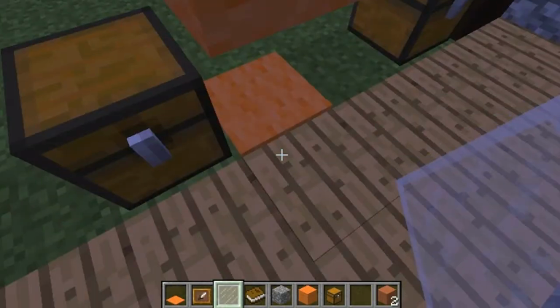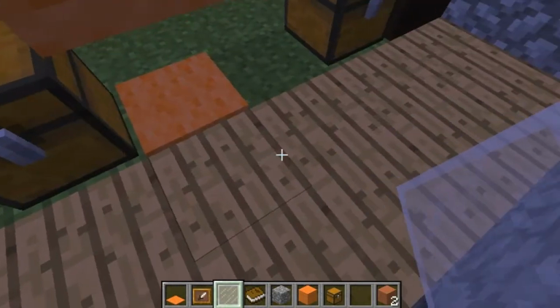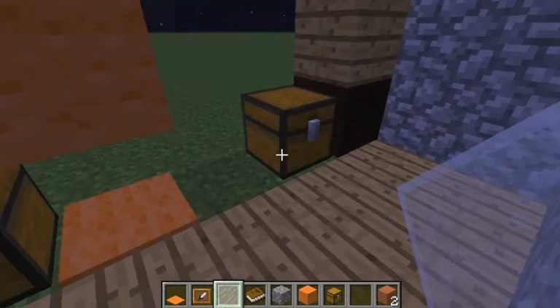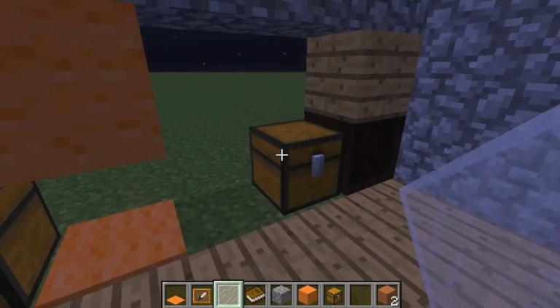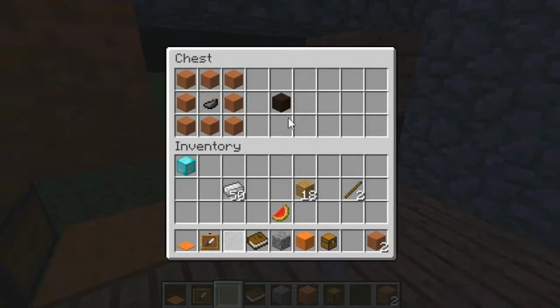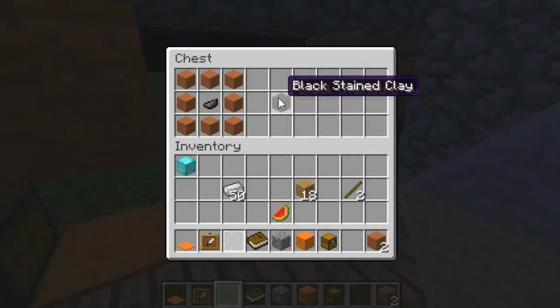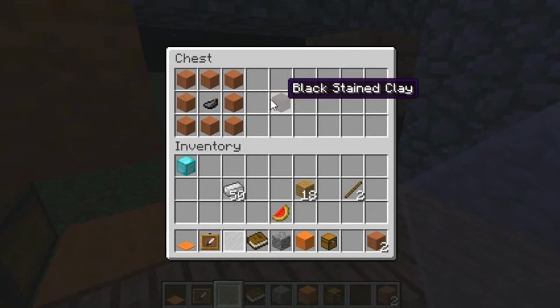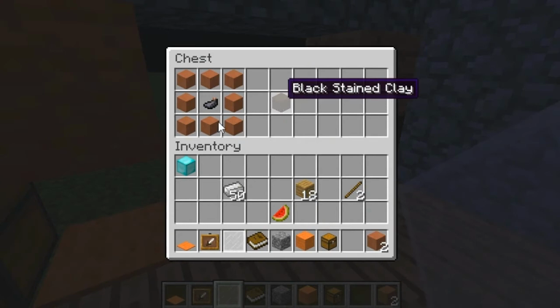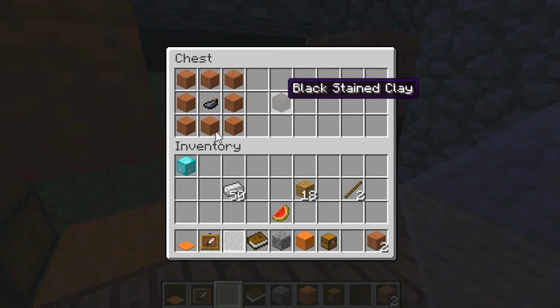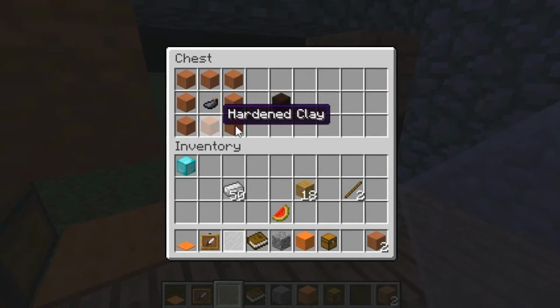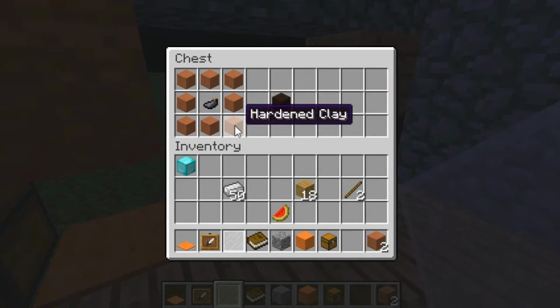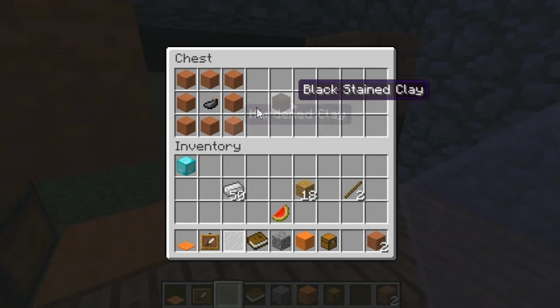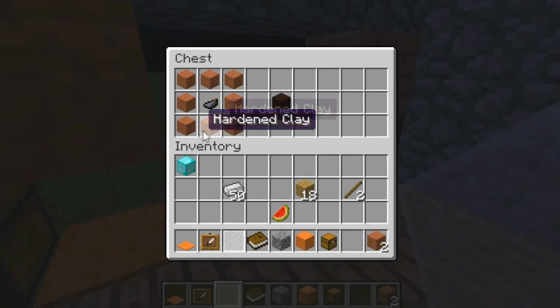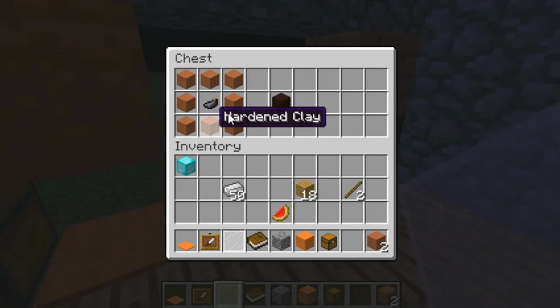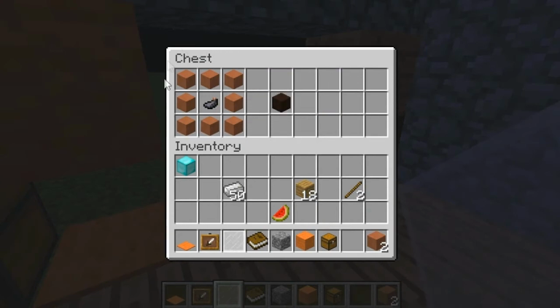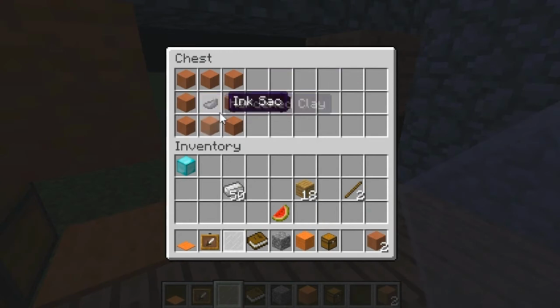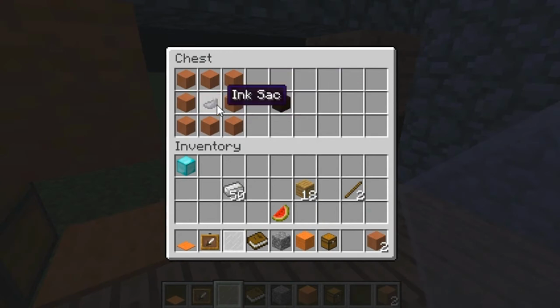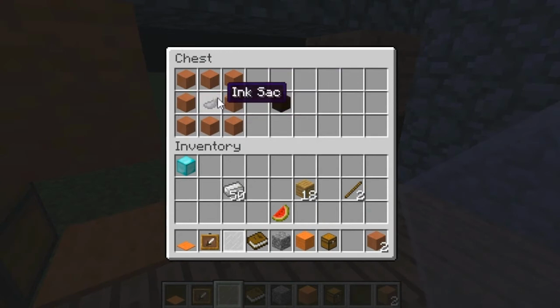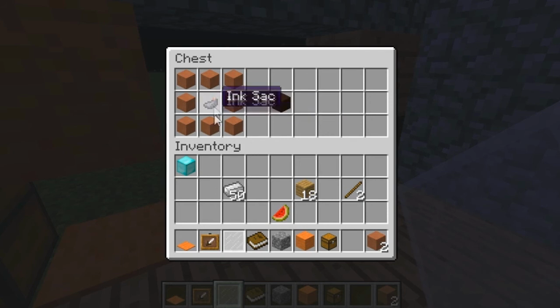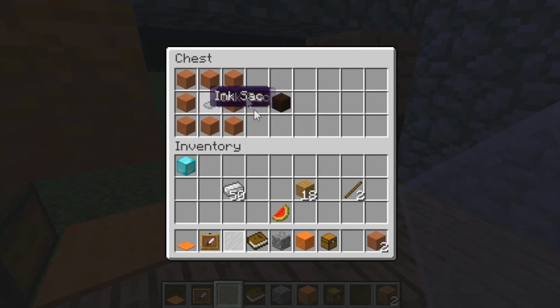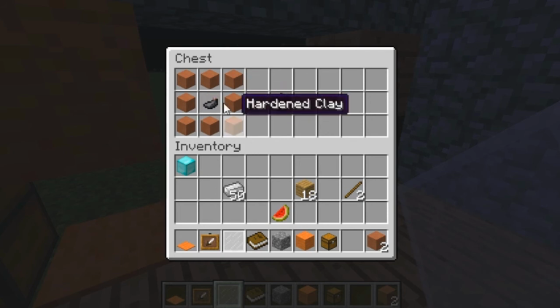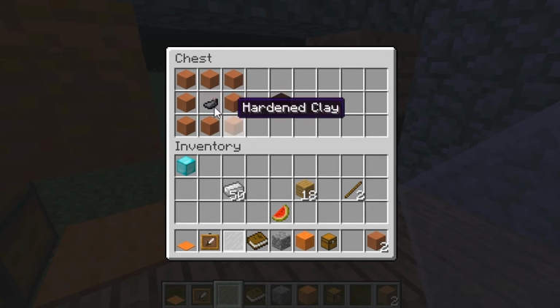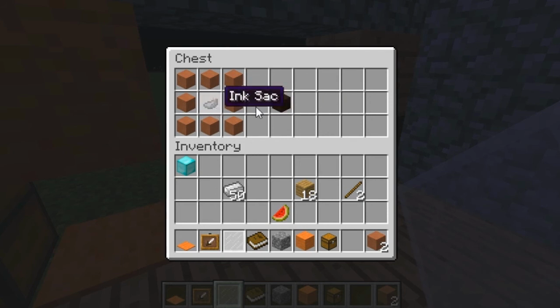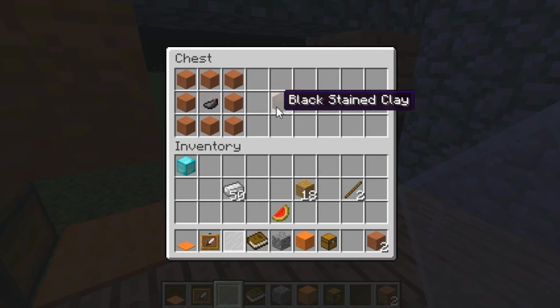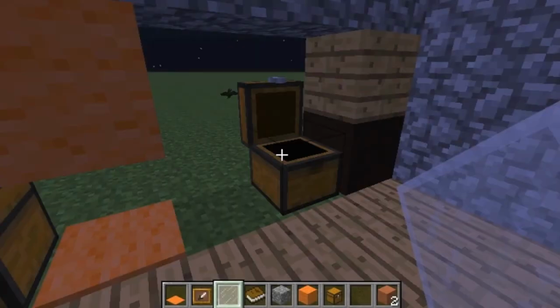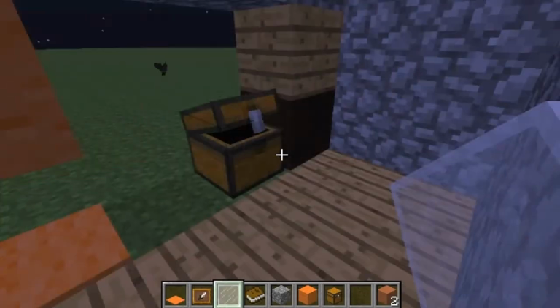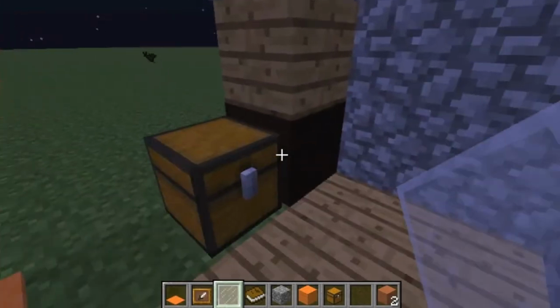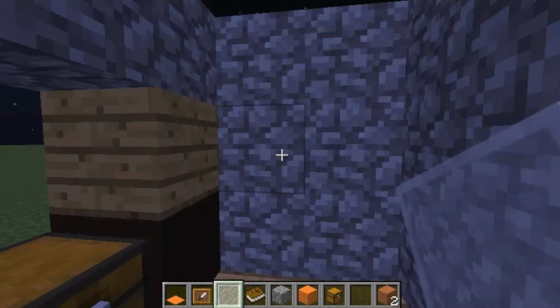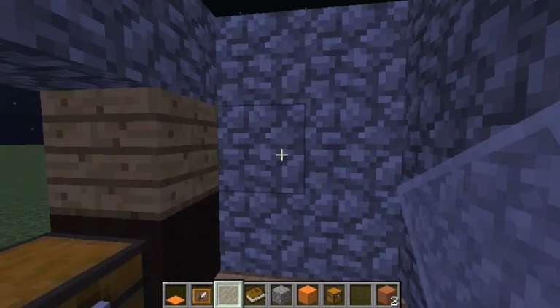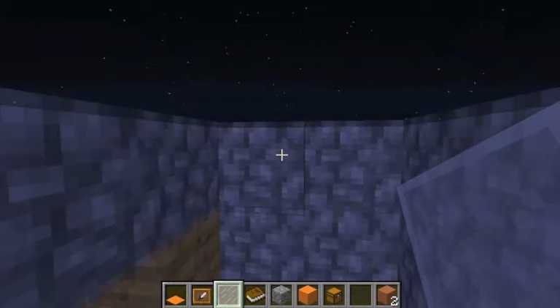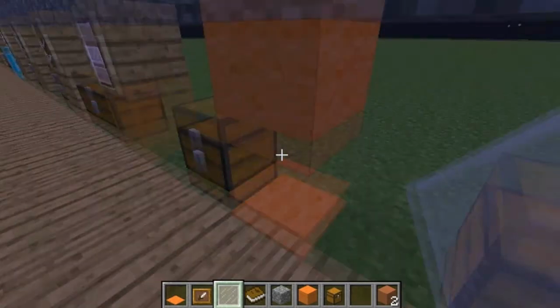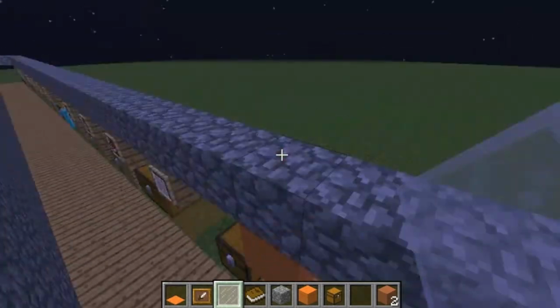If you put 2 bits of wool together you actually get carpet, as you can see down here — I went with orange there randomly. And finally we've got the stained hardened clay, and you can use any different dye for that — I've just got all black here. So I hope you have enjoyed.